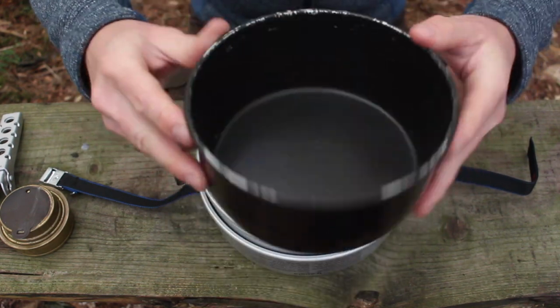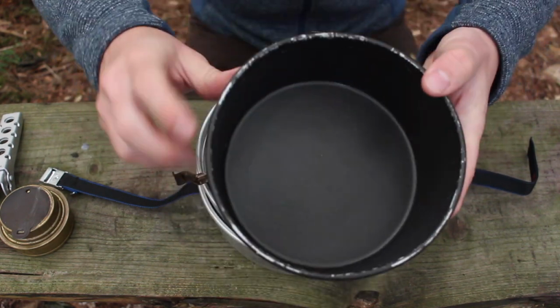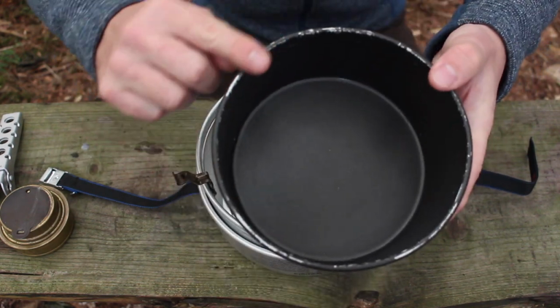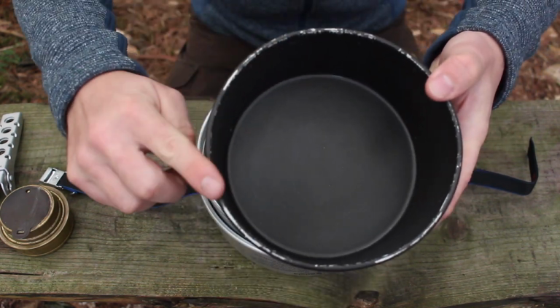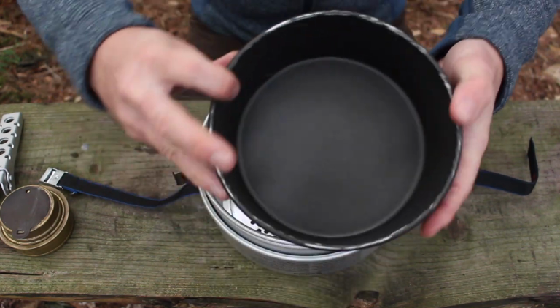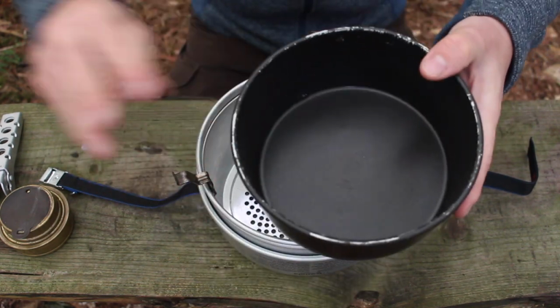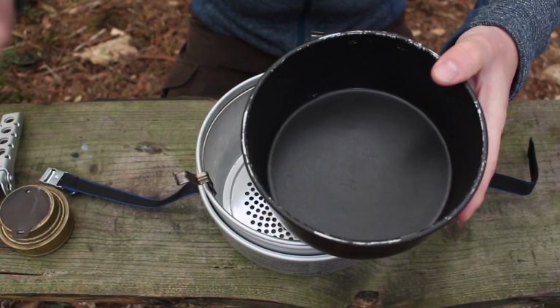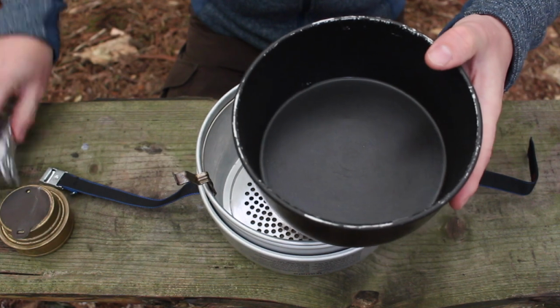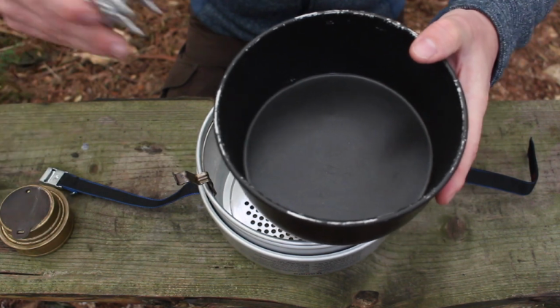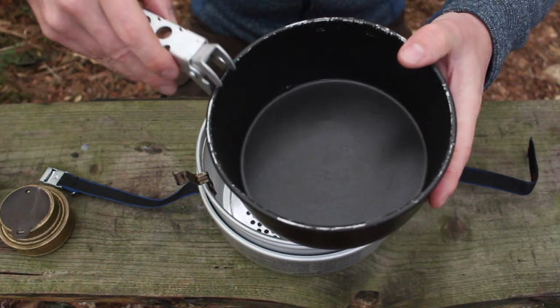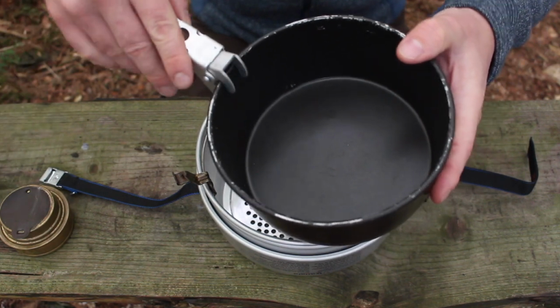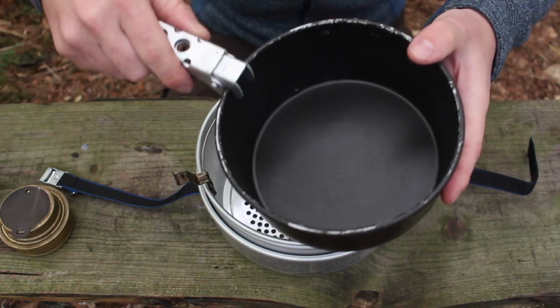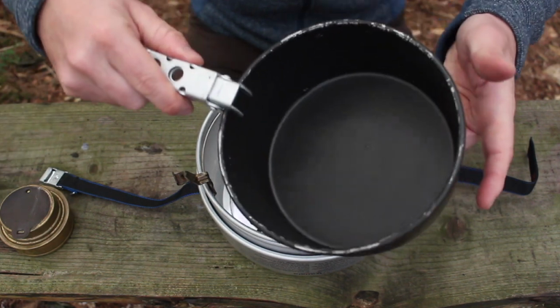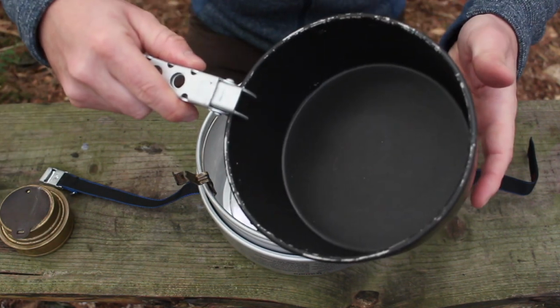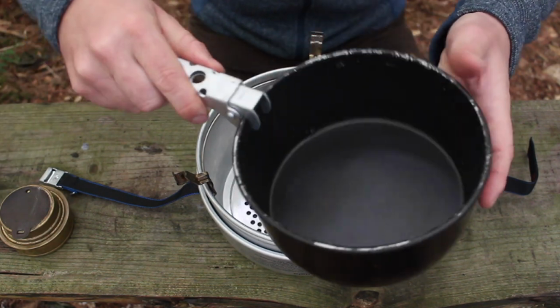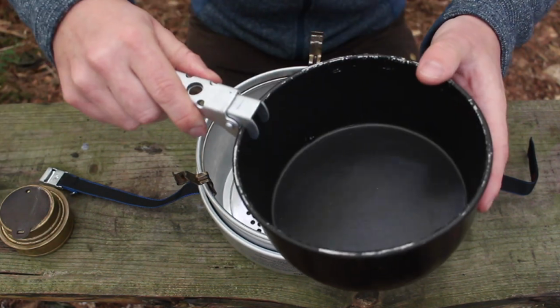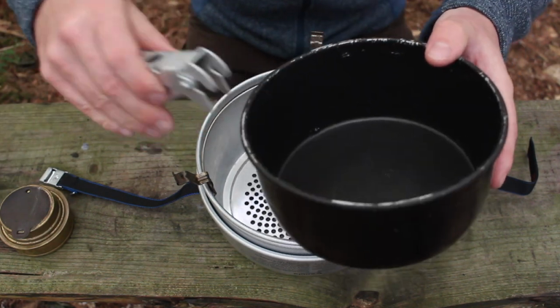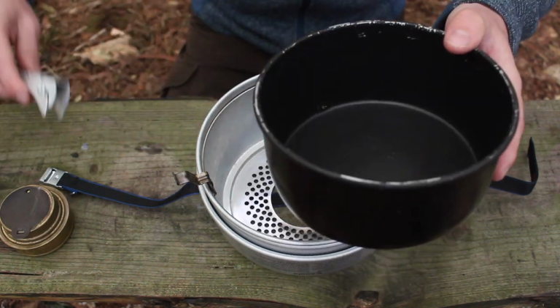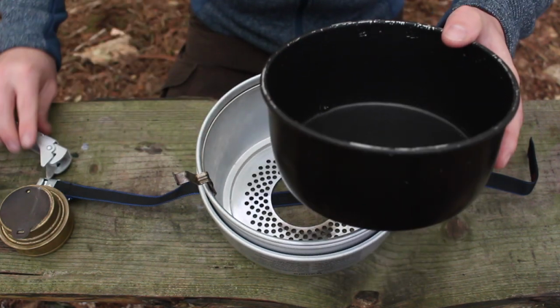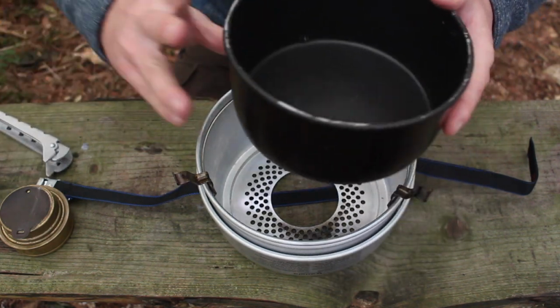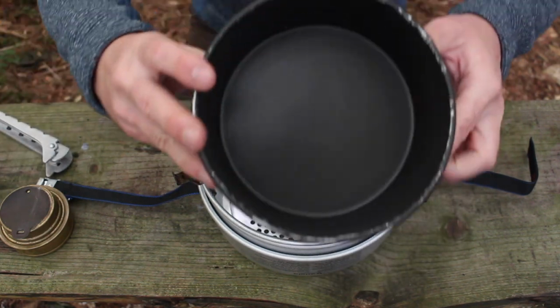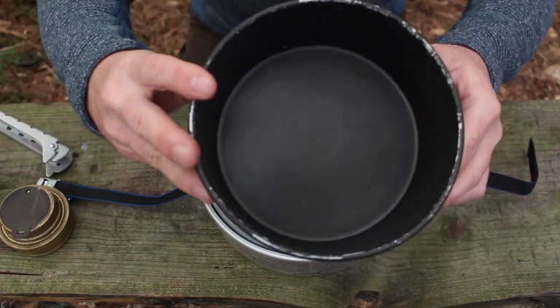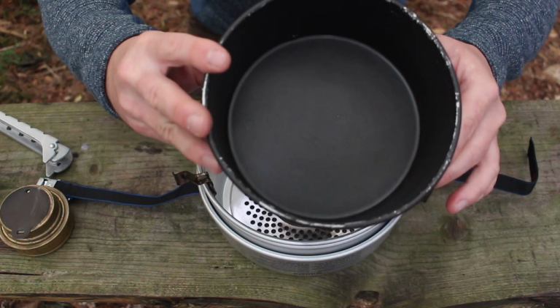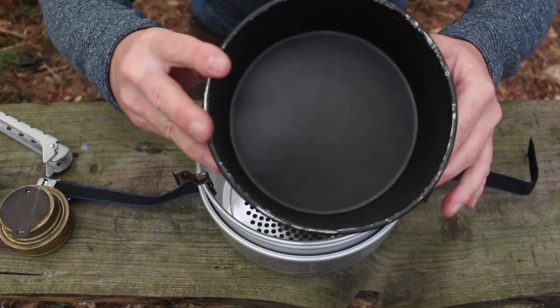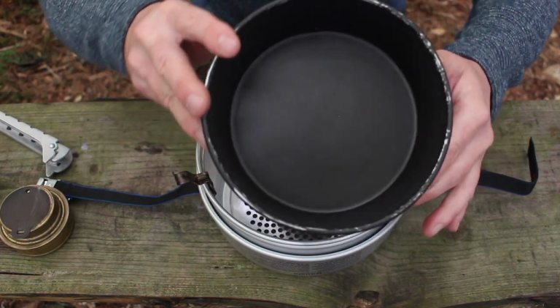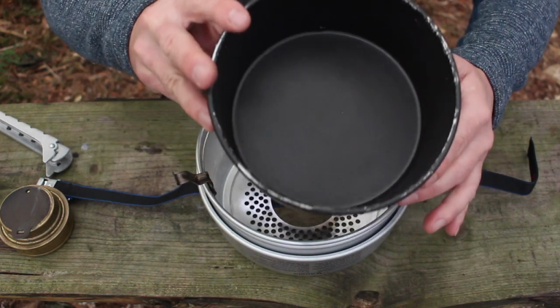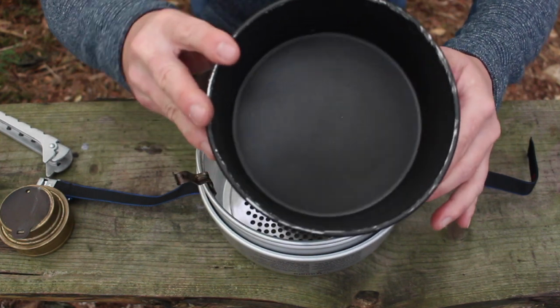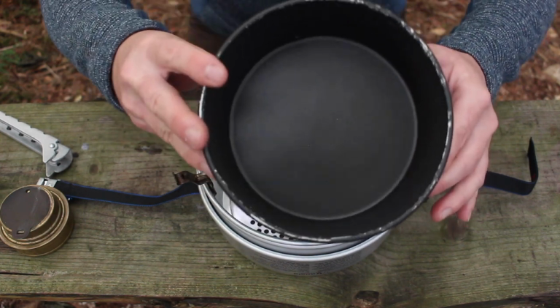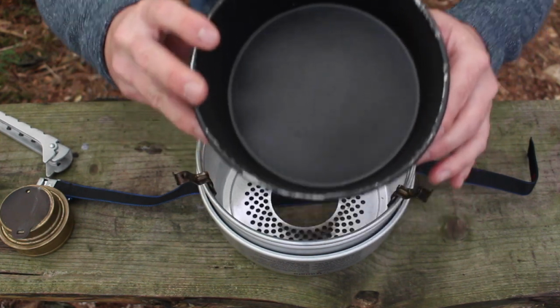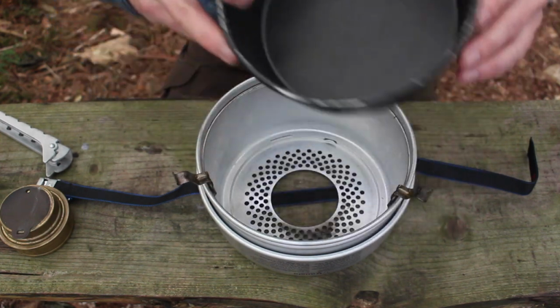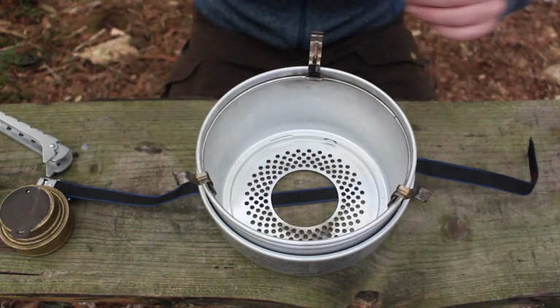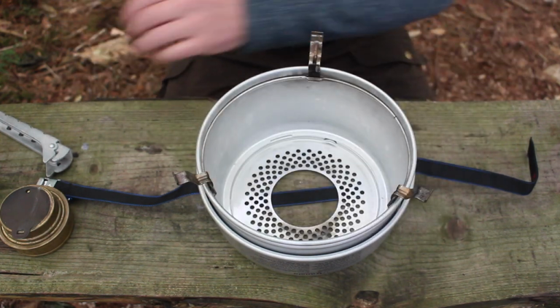You can see it's starting to get worn around the edges from the constant use of the pot grip, but you can see inside that the non-stick is all intact and they are very good quality.